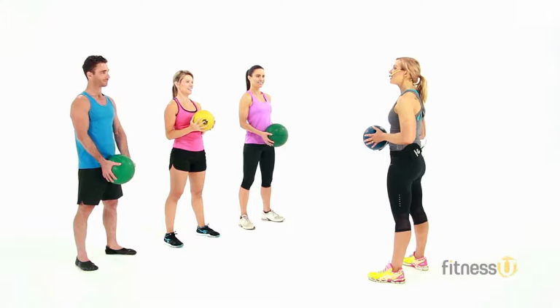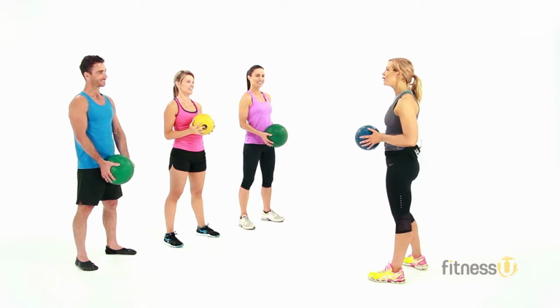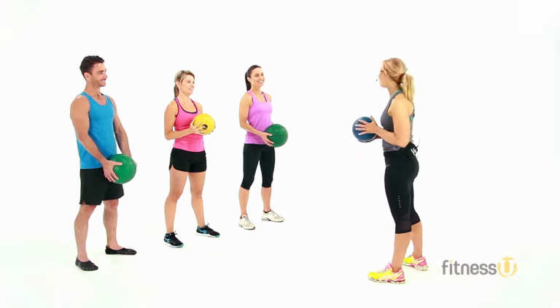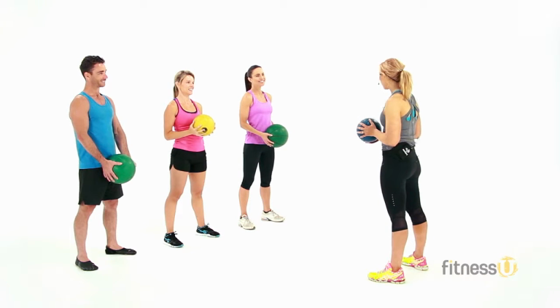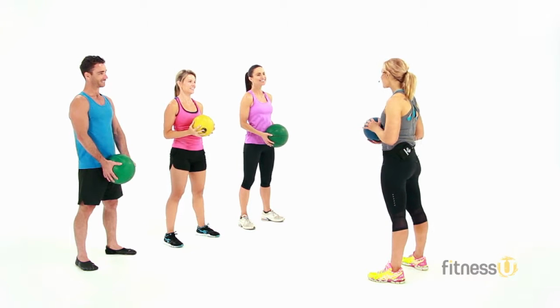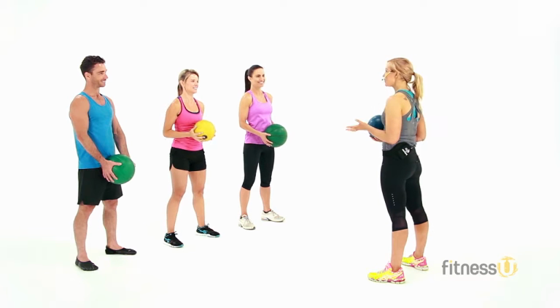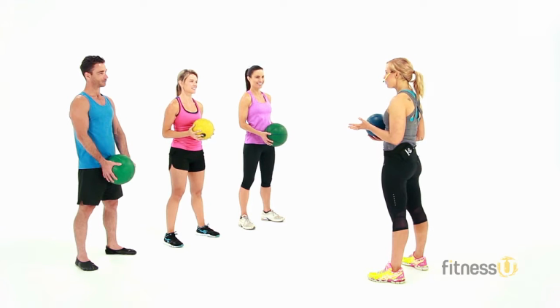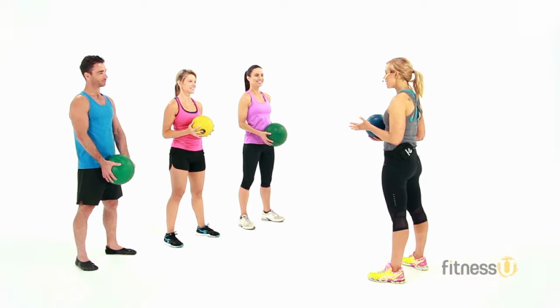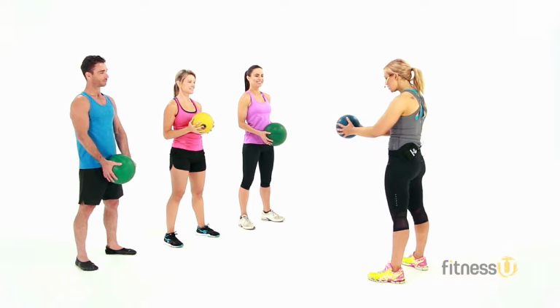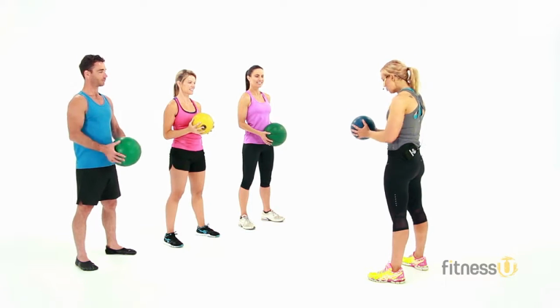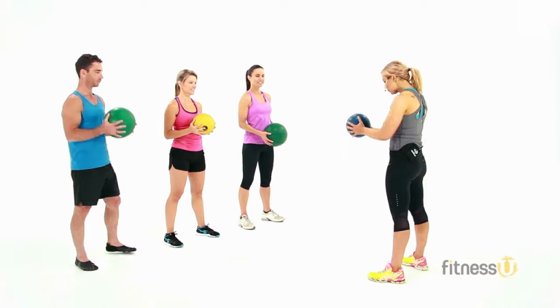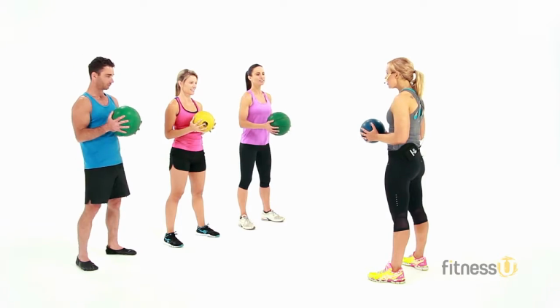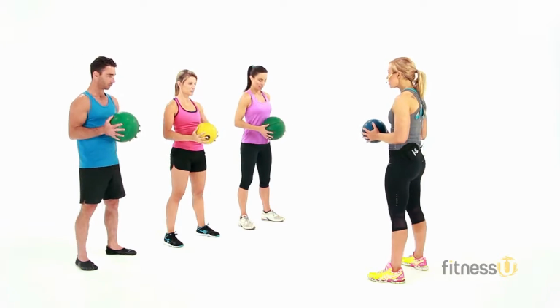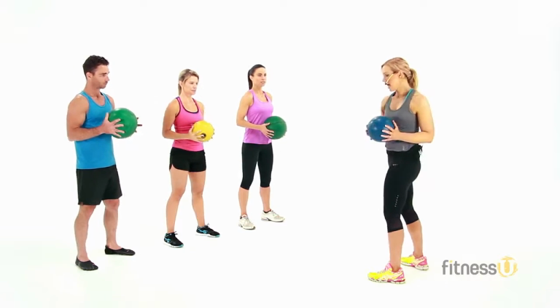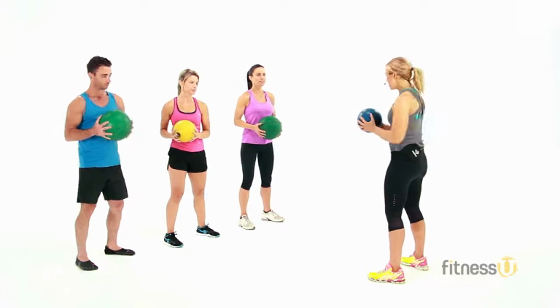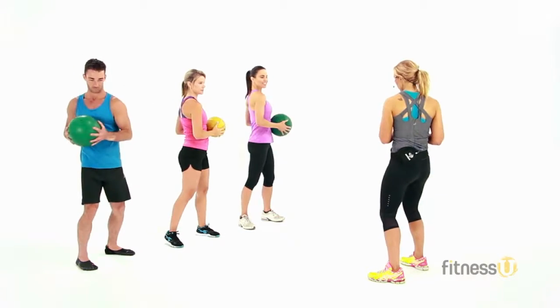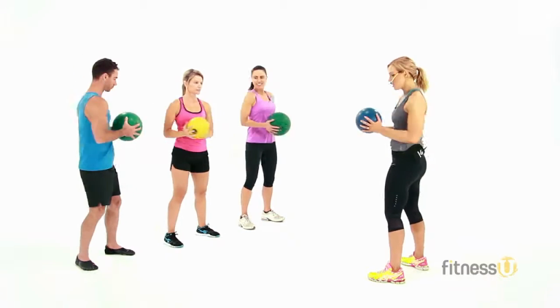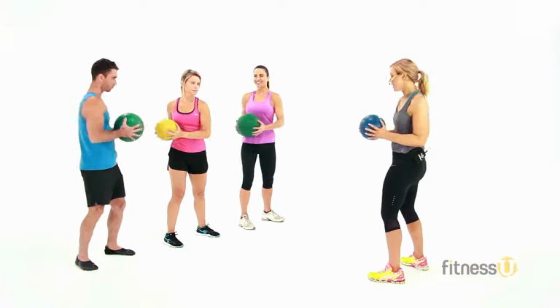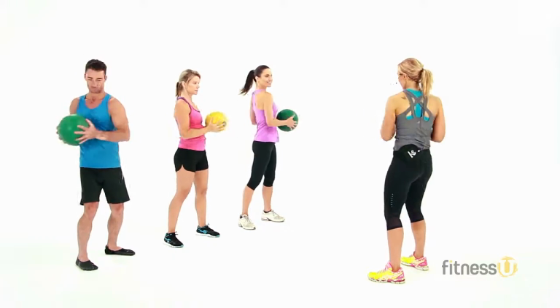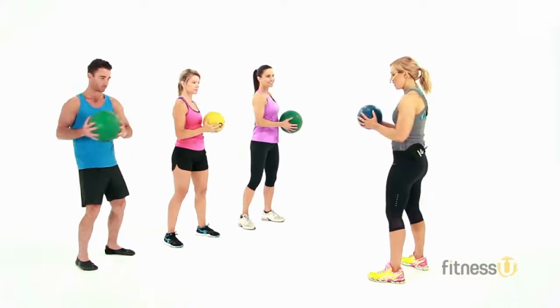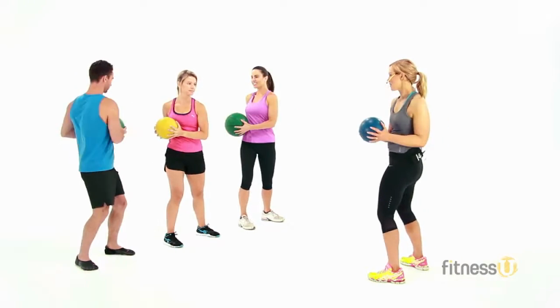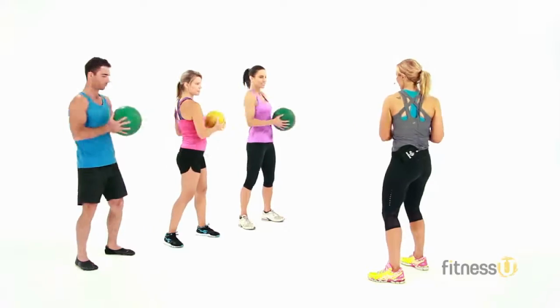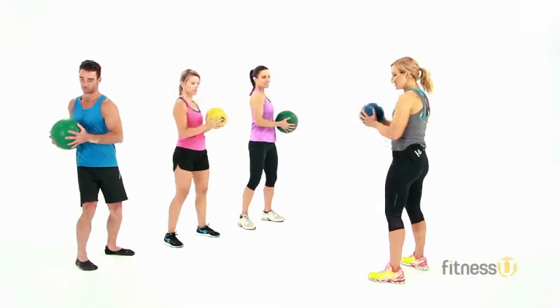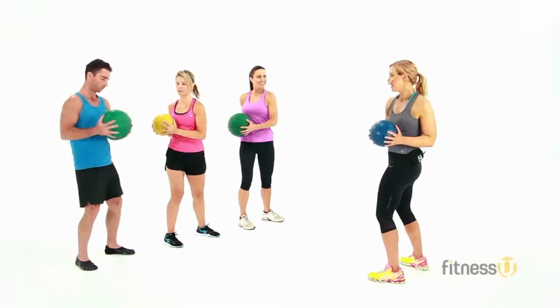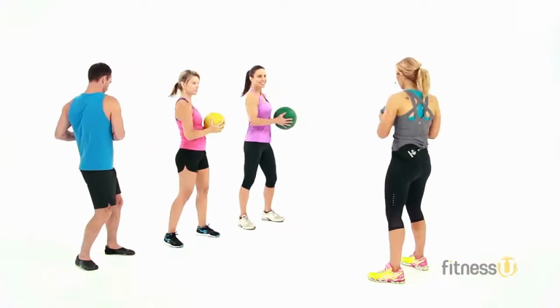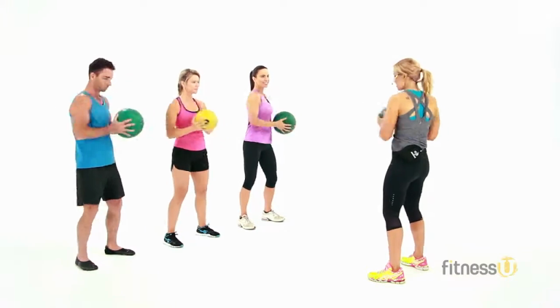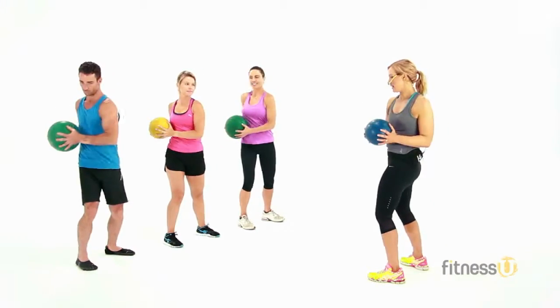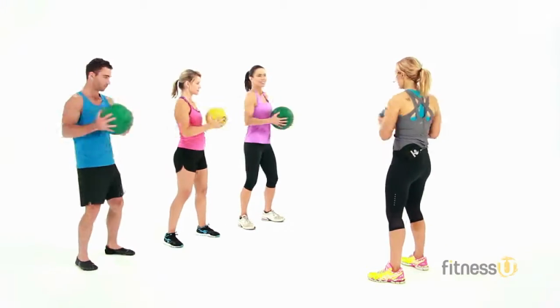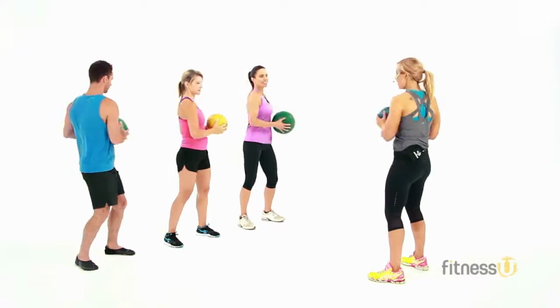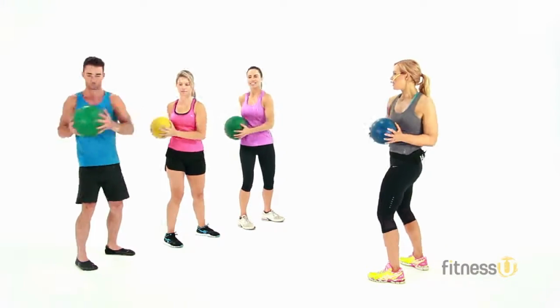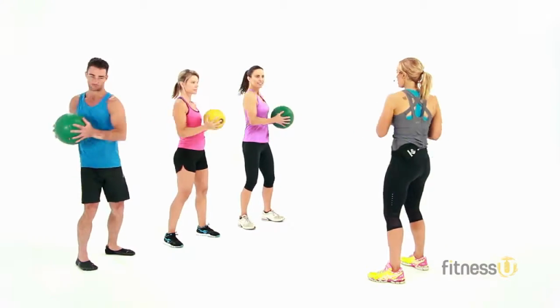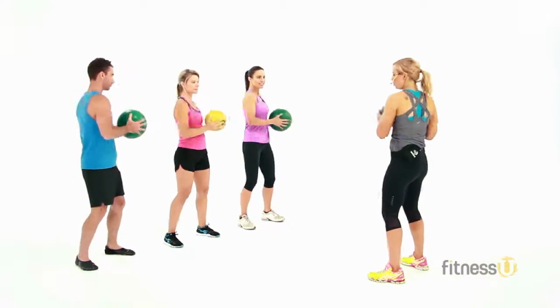Guys, welcome along to your med ball class. We're going to start off with an easy warm-up. So with your med ball, hold it nice and close to the body and let's just do a rotation side to side. Let's try and catch that beat now, side to side. Start to warm up through the core.